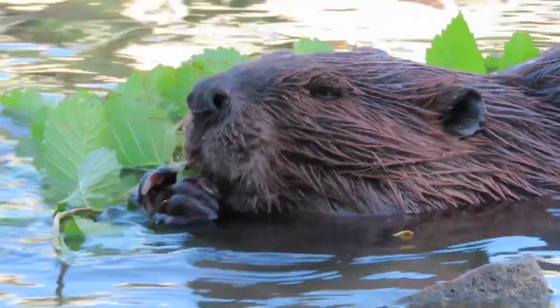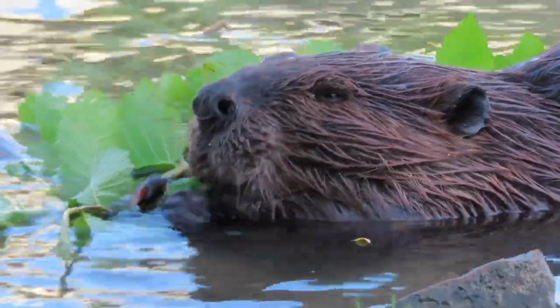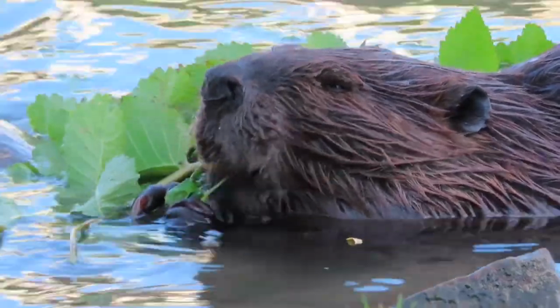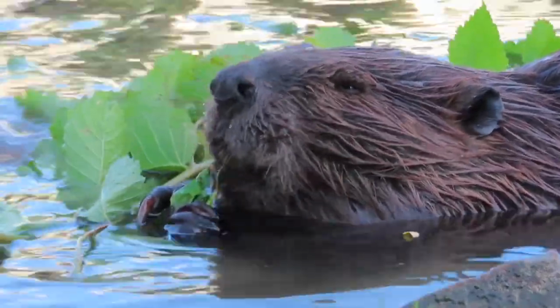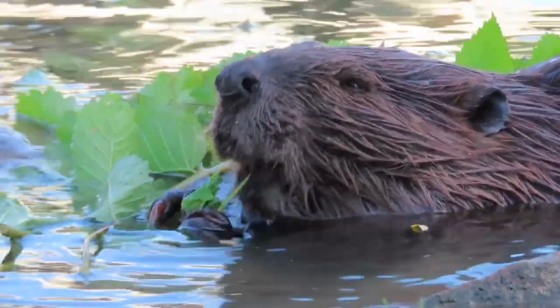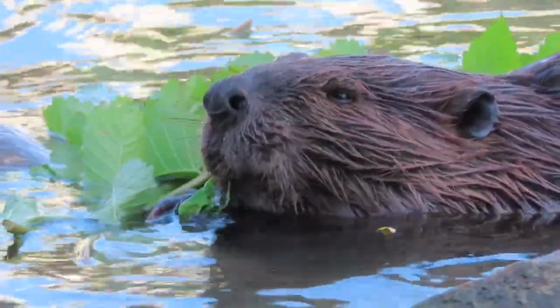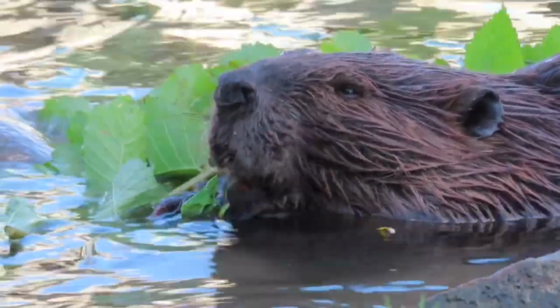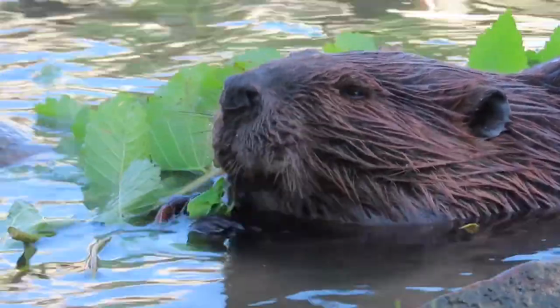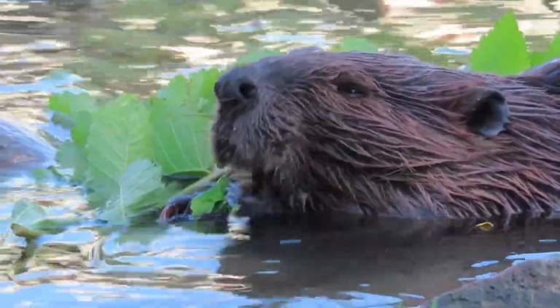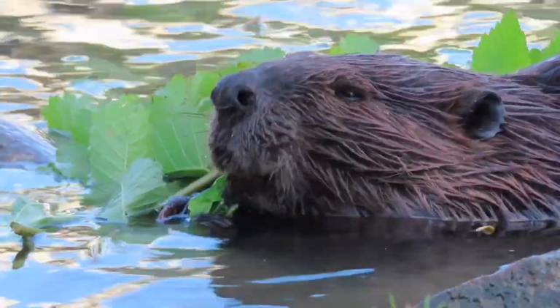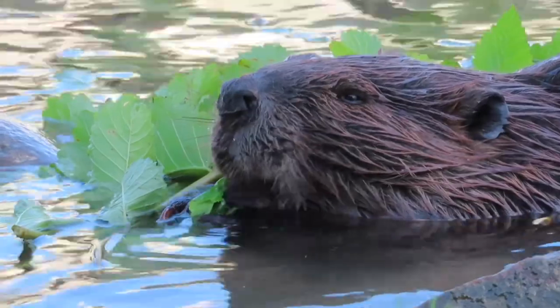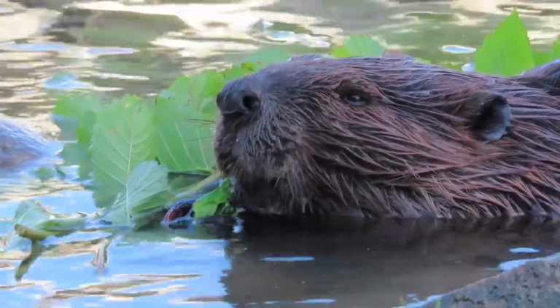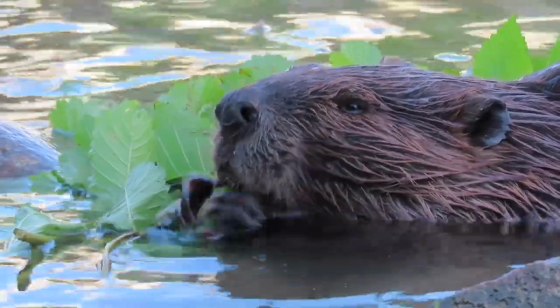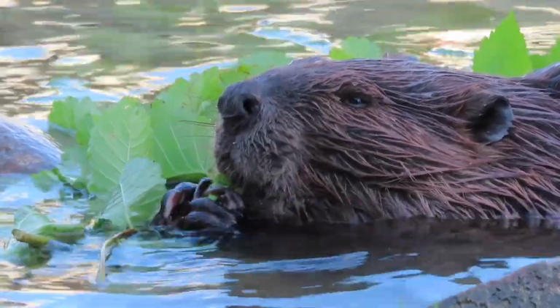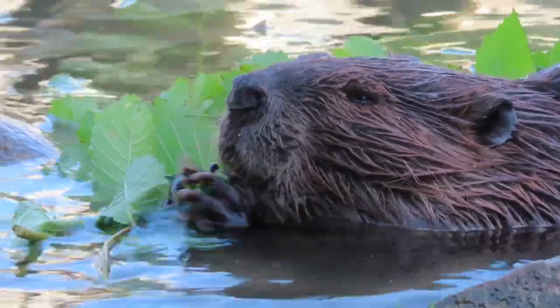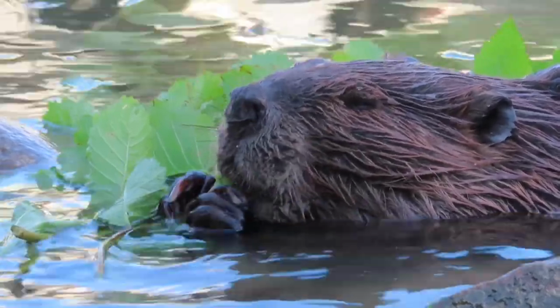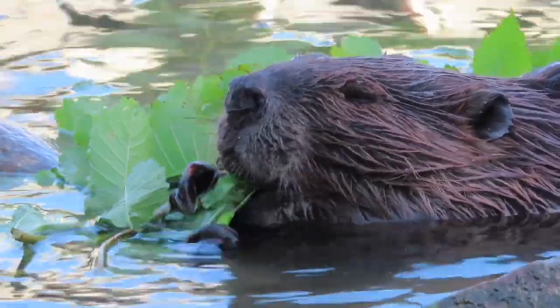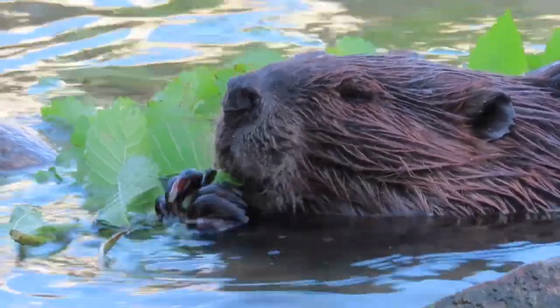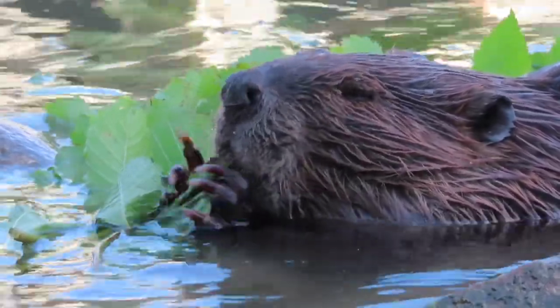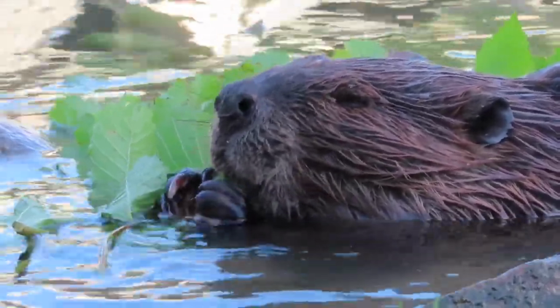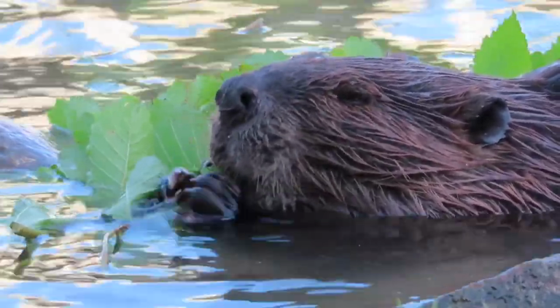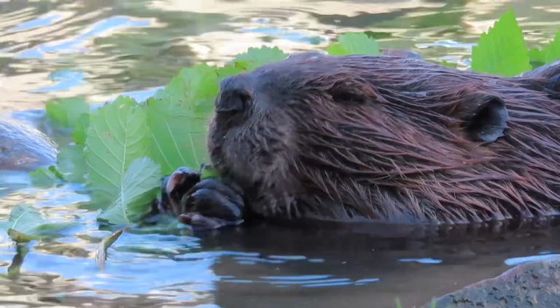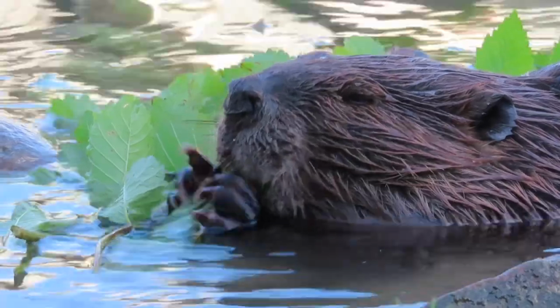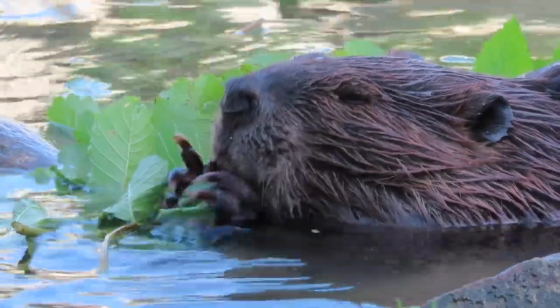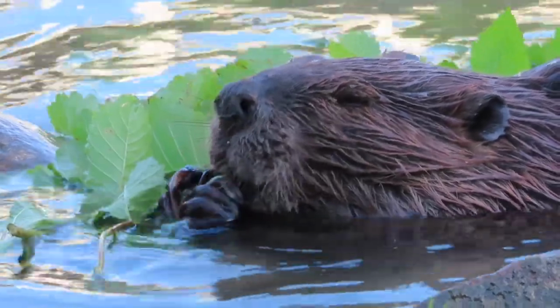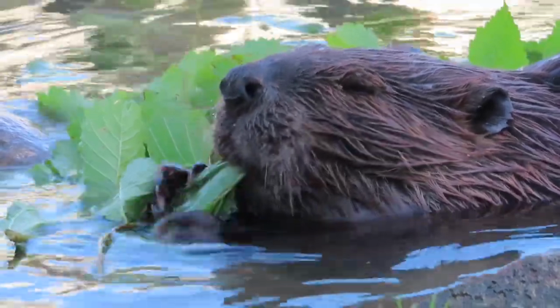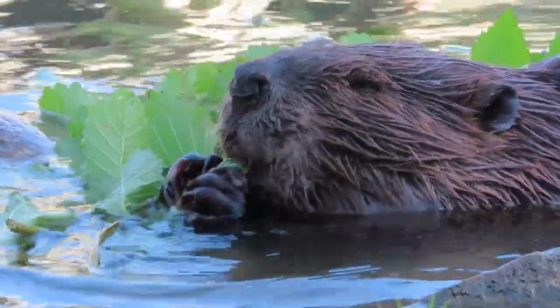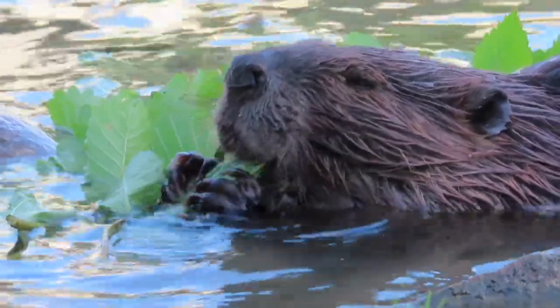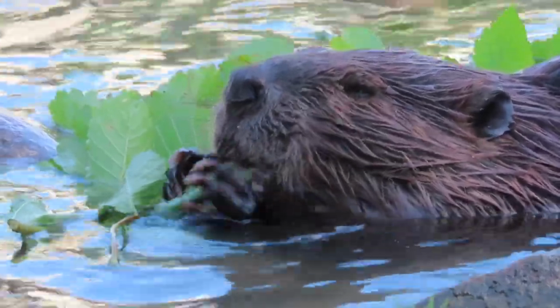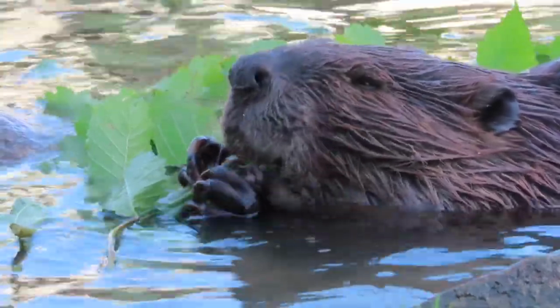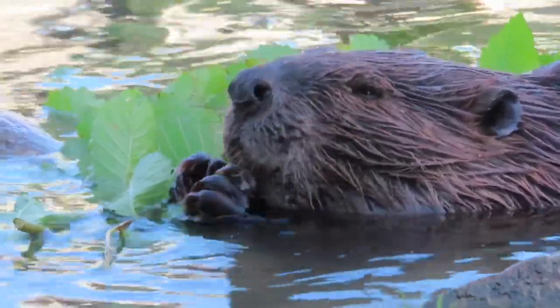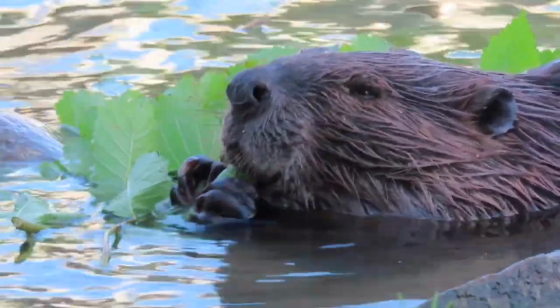Hello beaver fans, it's Mike here of Mike's Videos of Beavers. Today's video is going to start out by starring good old Chewbarka, who is the adult male in the downtown river family.